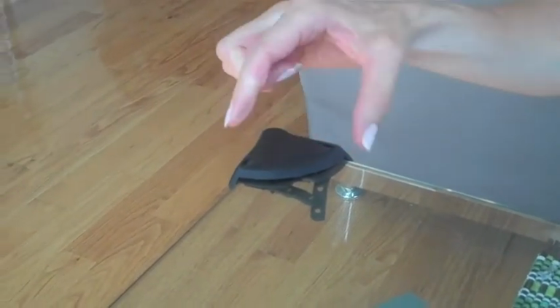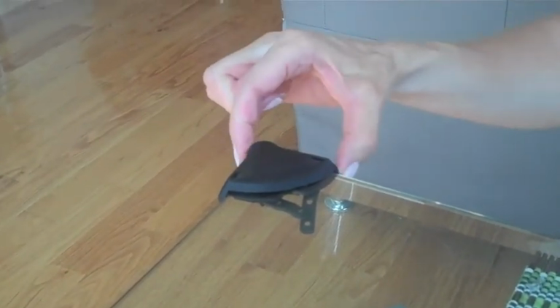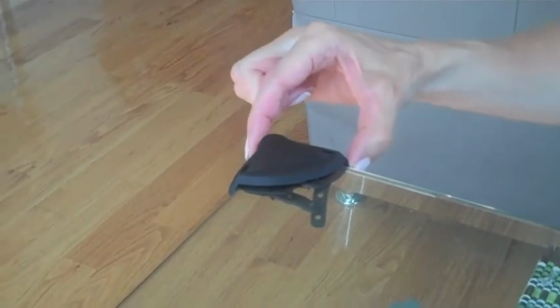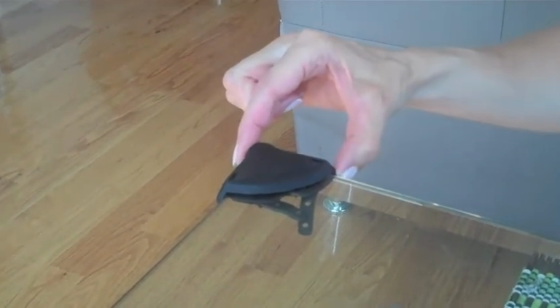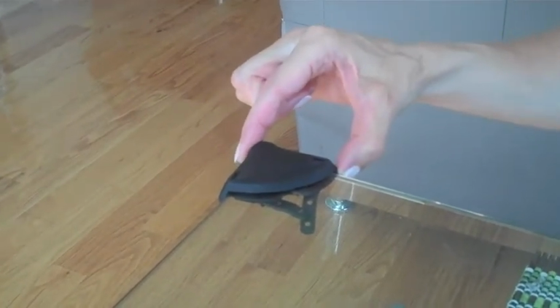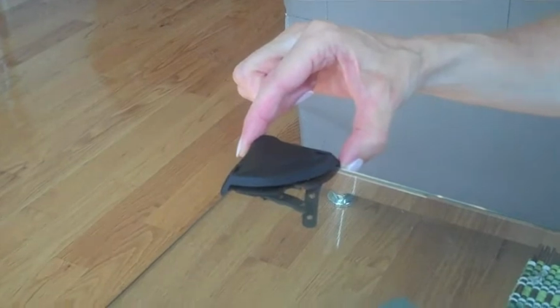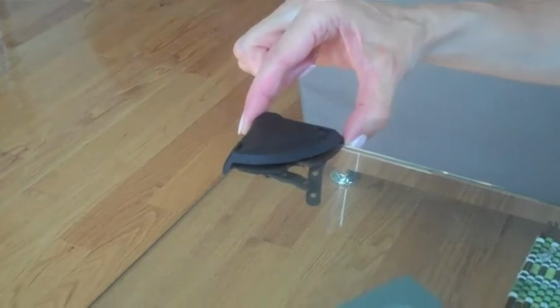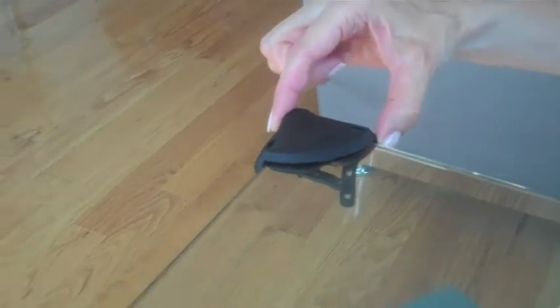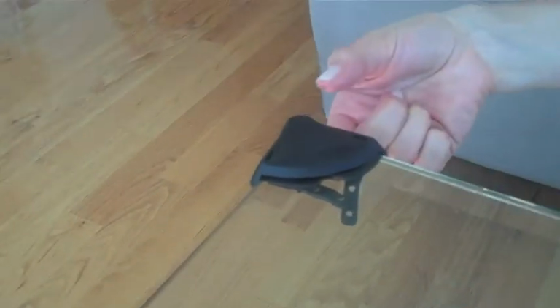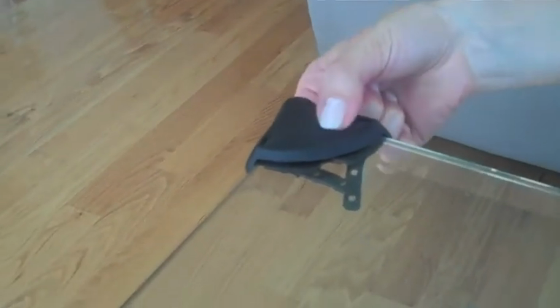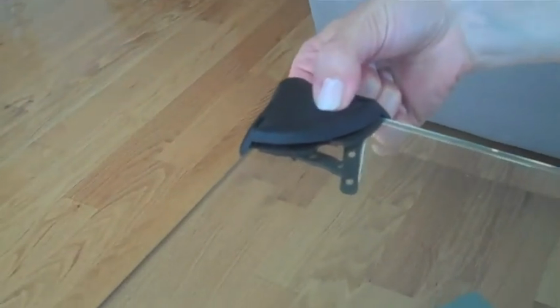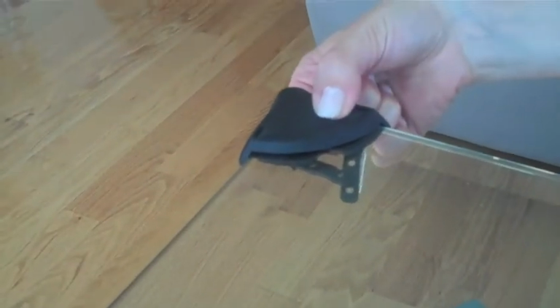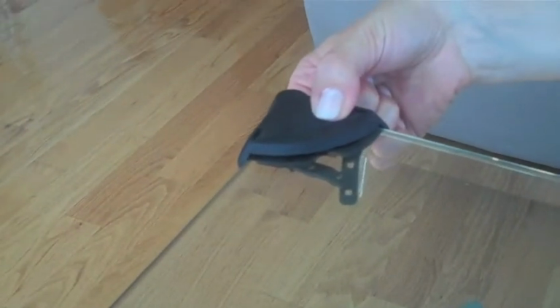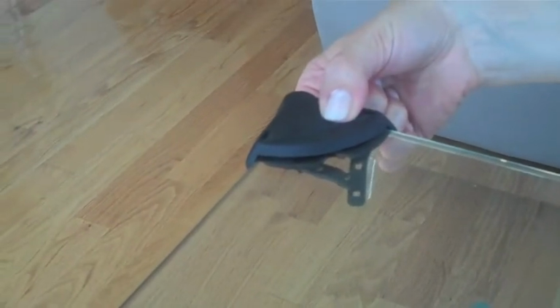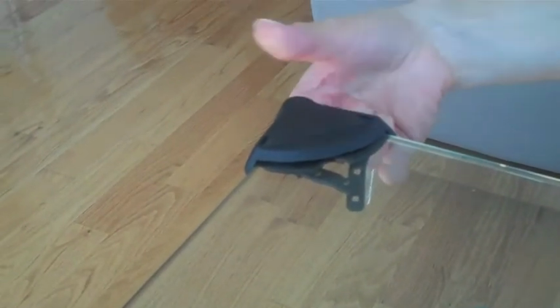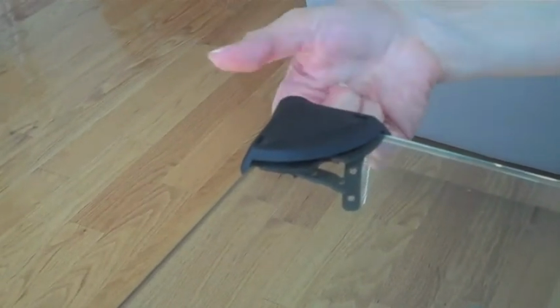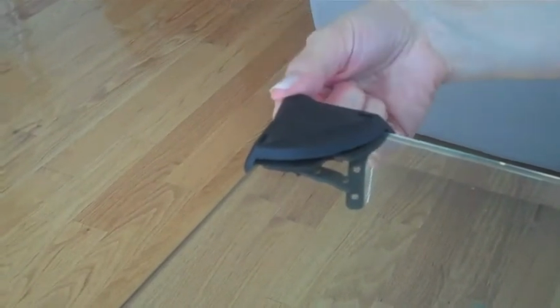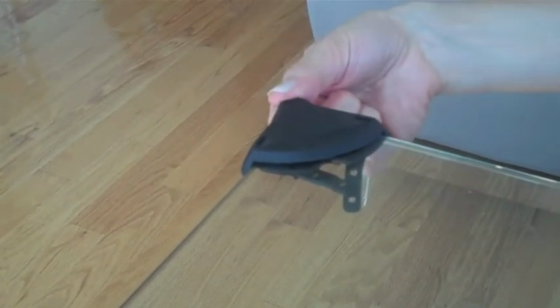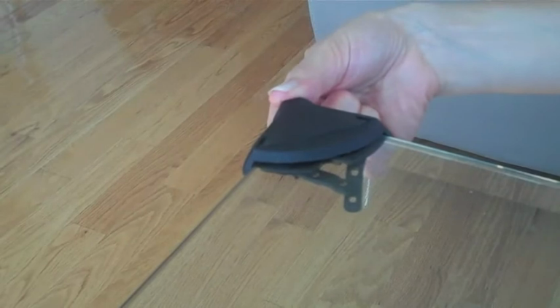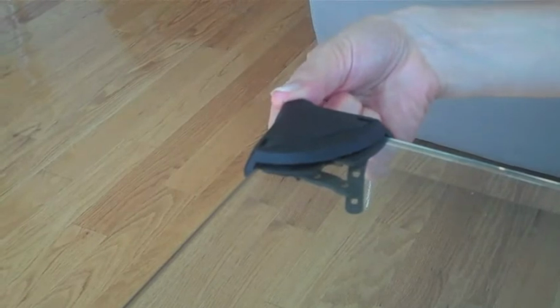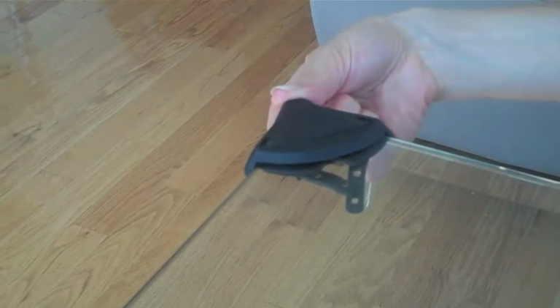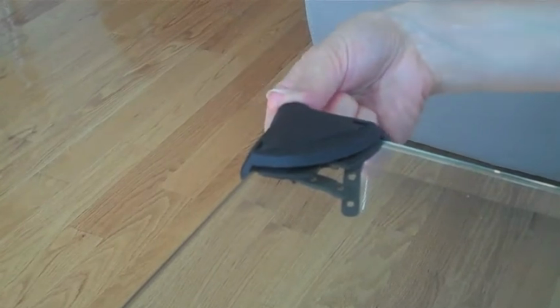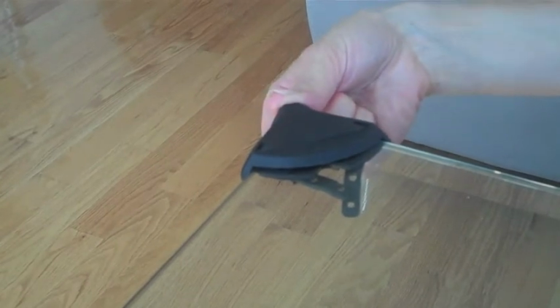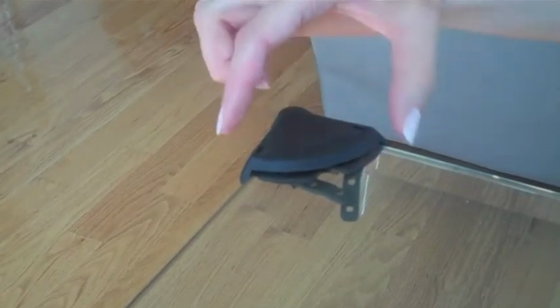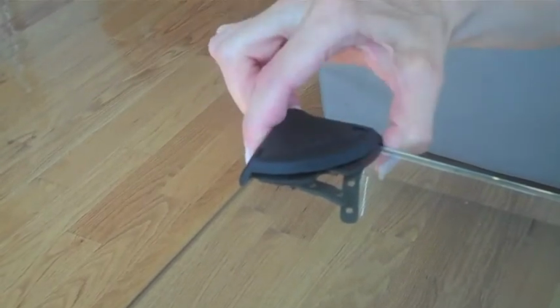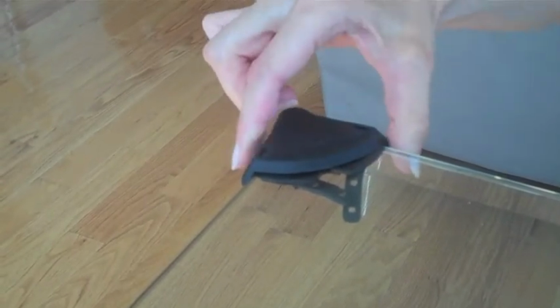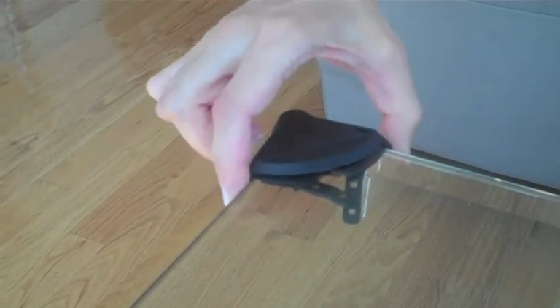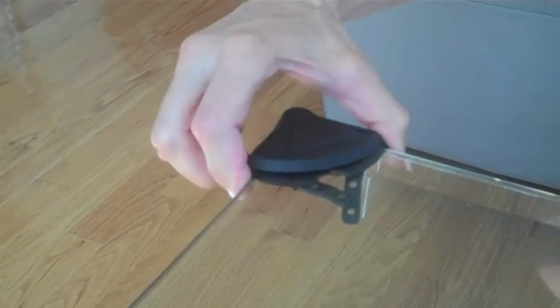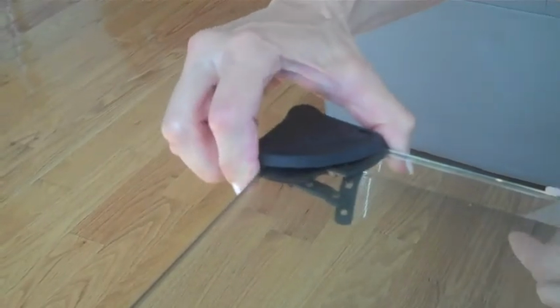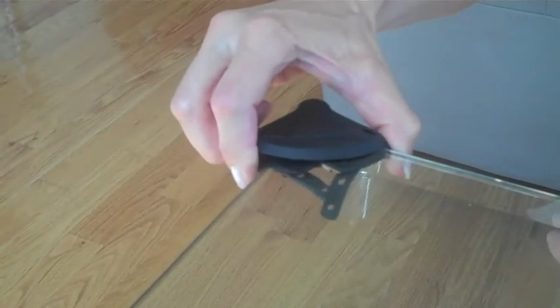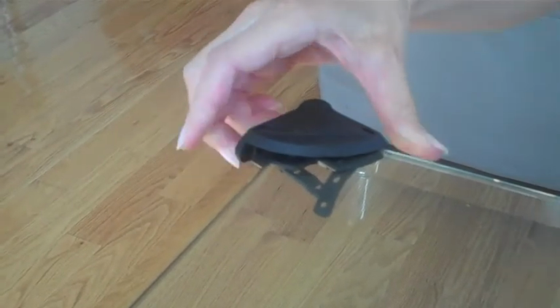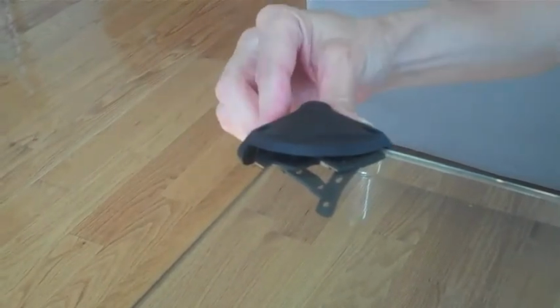The cool thing about the Edge is that you don't have to screw it into the table, and you also don't use a double-sided thick tape that's hard to remove. It really just slides off and on very easily.